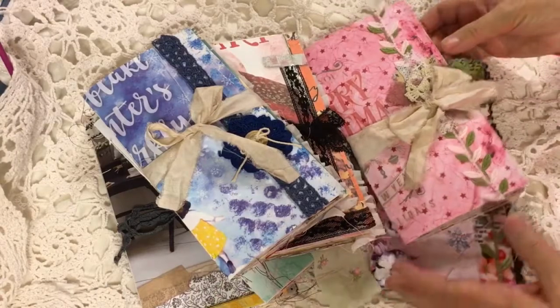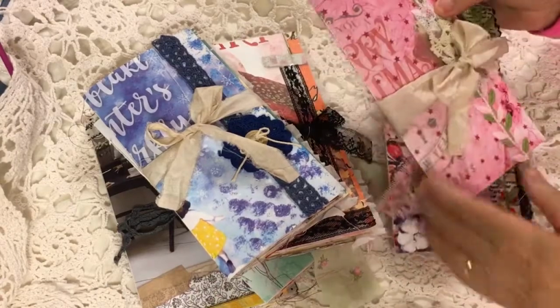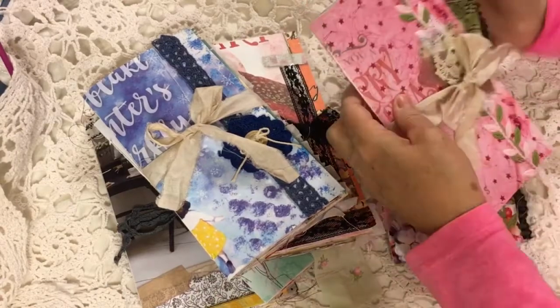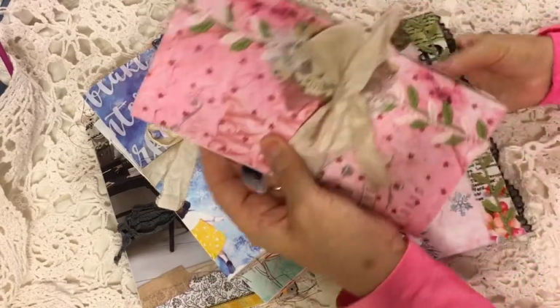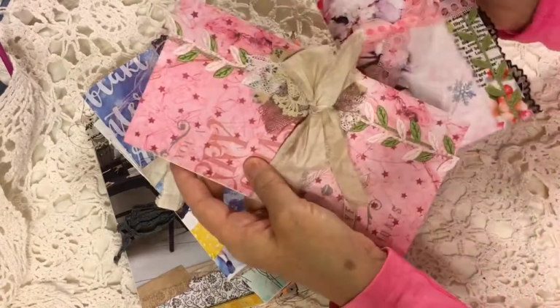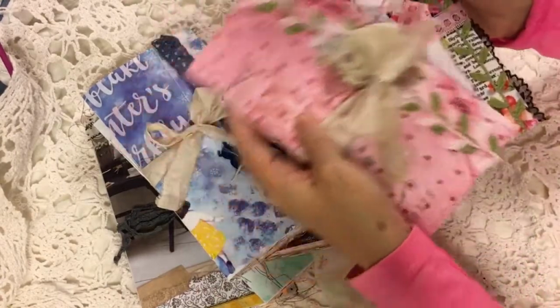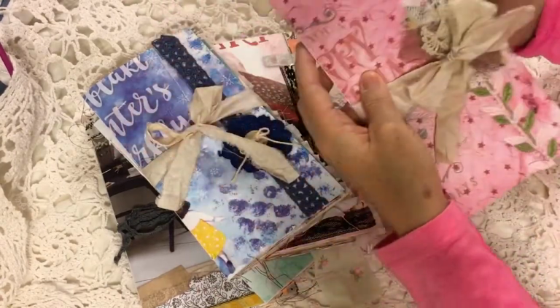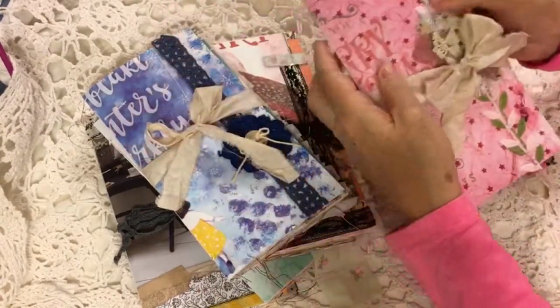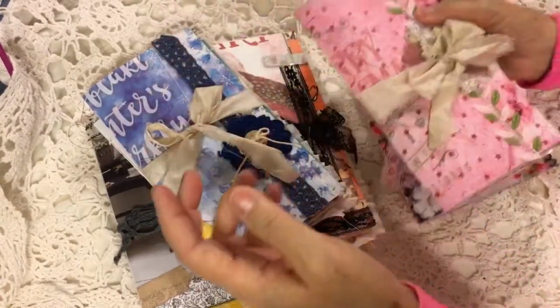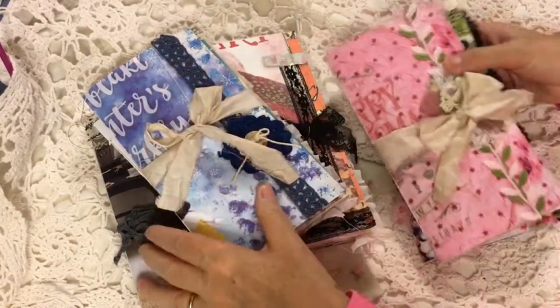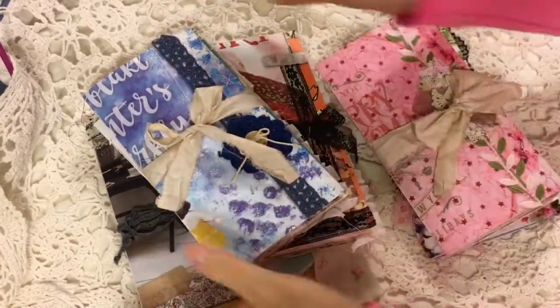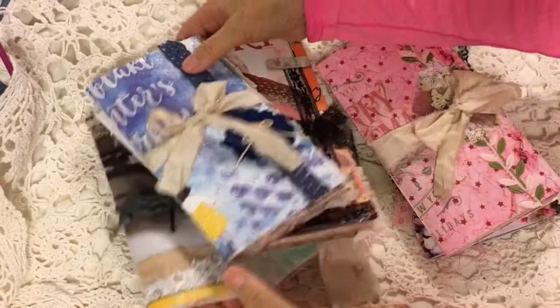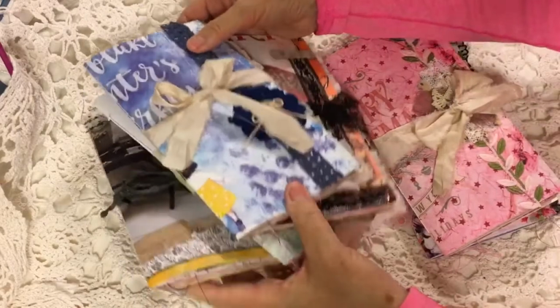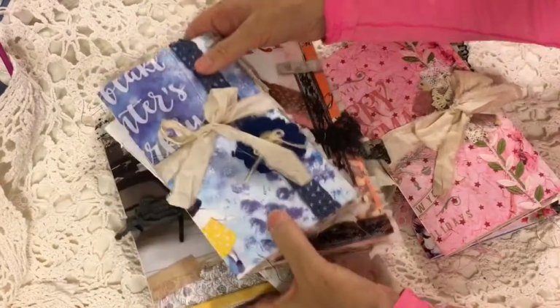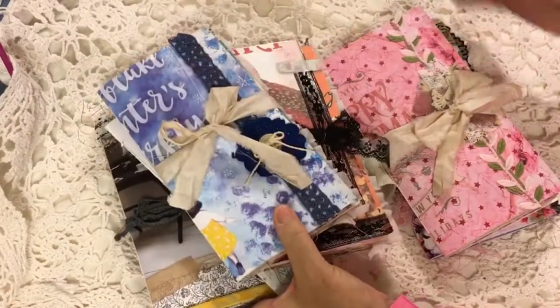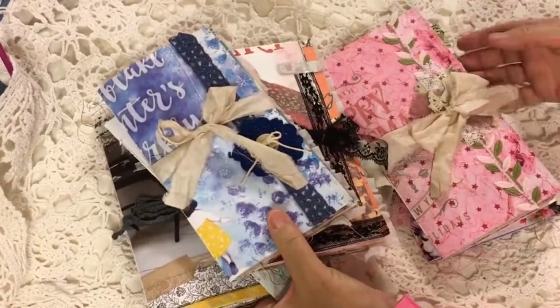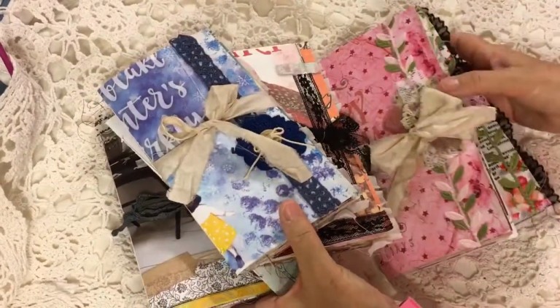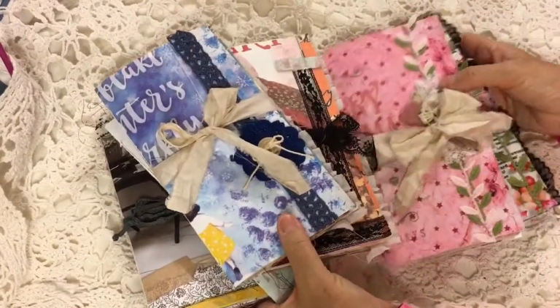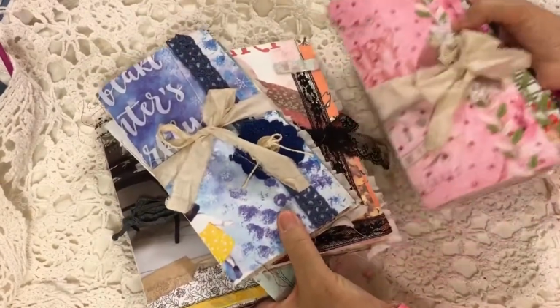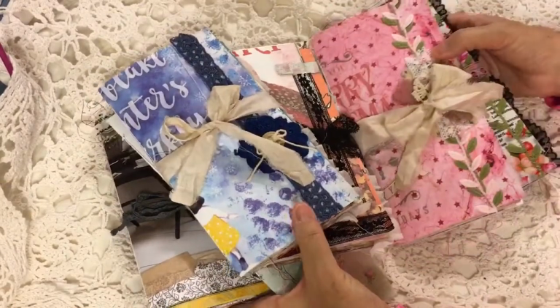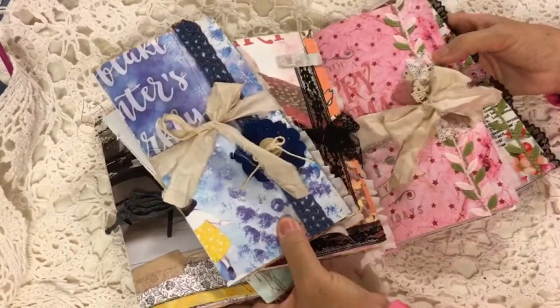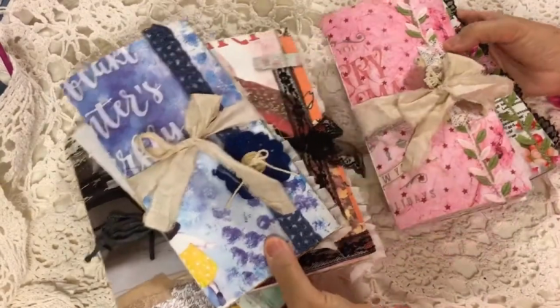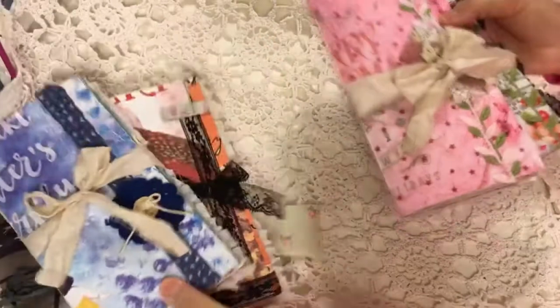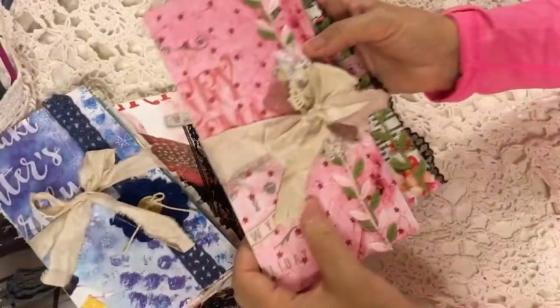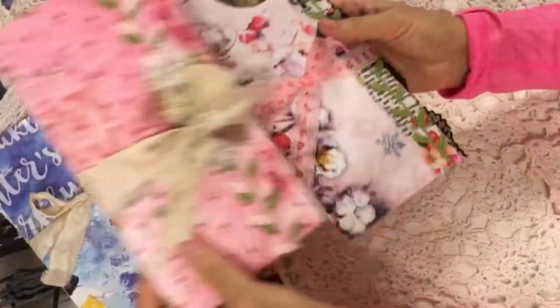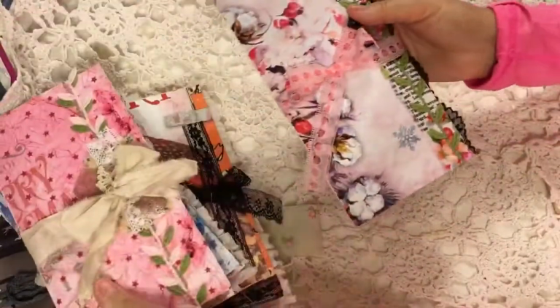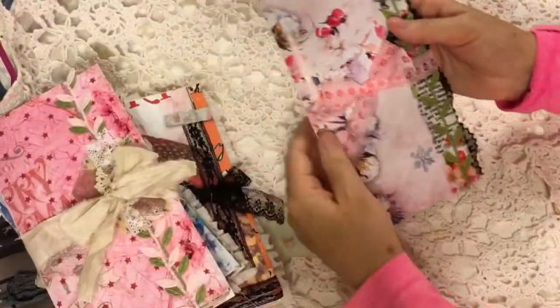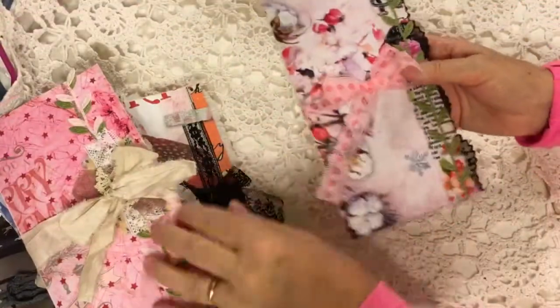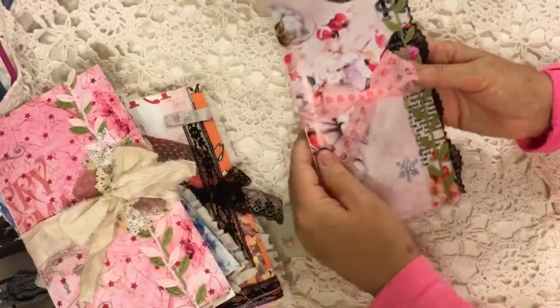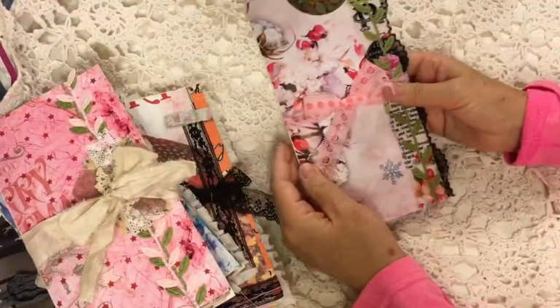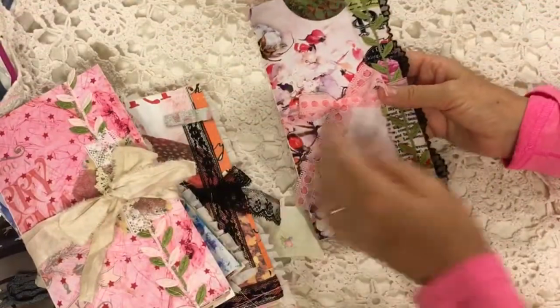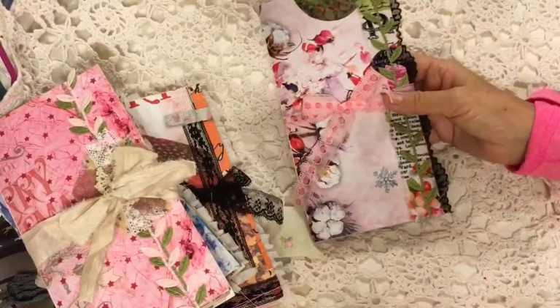Once again, I have a couple of sort of non-traditional Christmas type ones and then four that are just the normal Daphne's Diary. So we'll just get started flipping through. We'll start maybe with the Christmas ones this time.